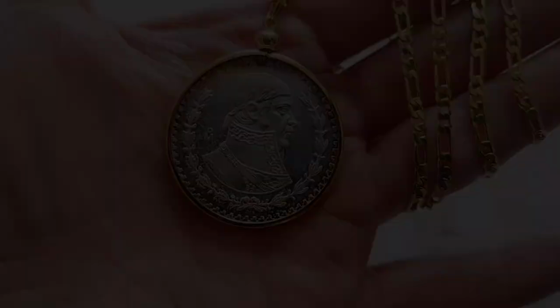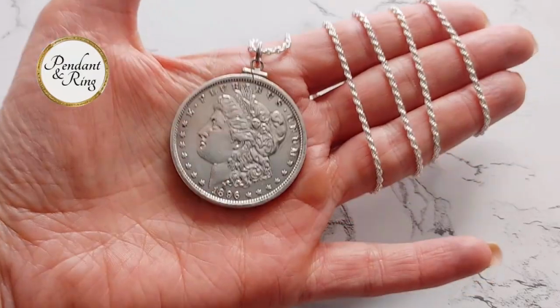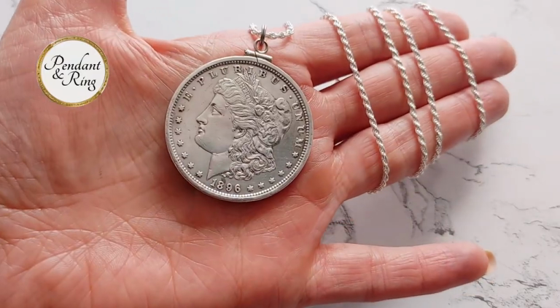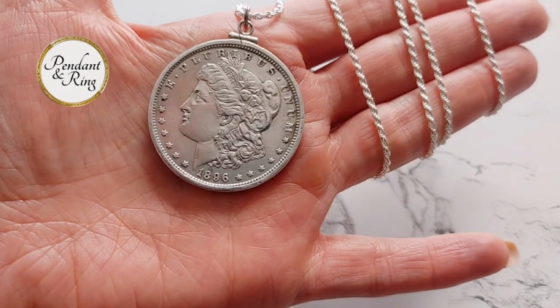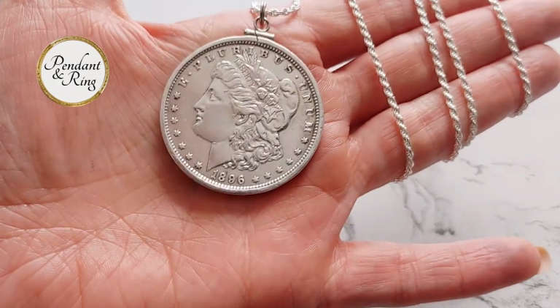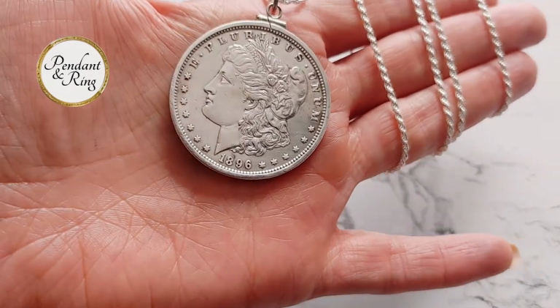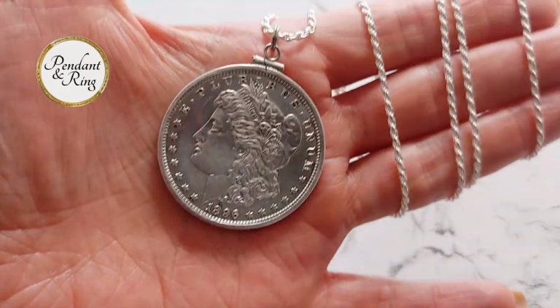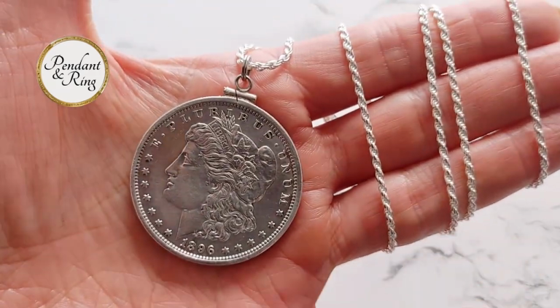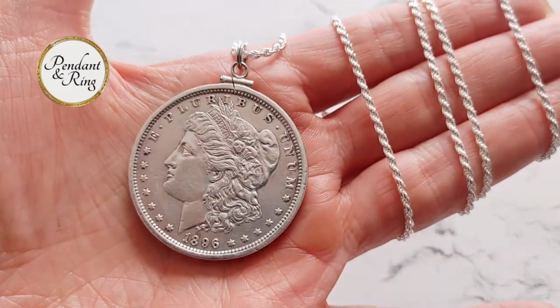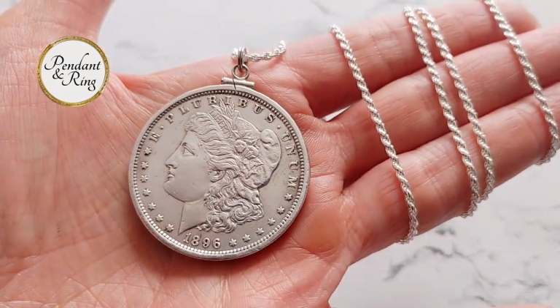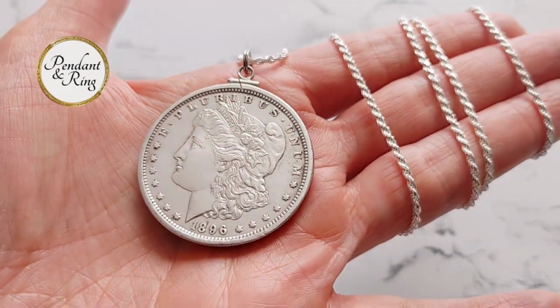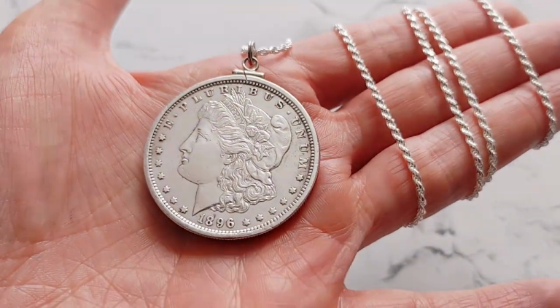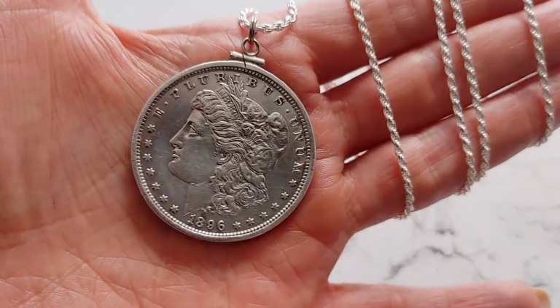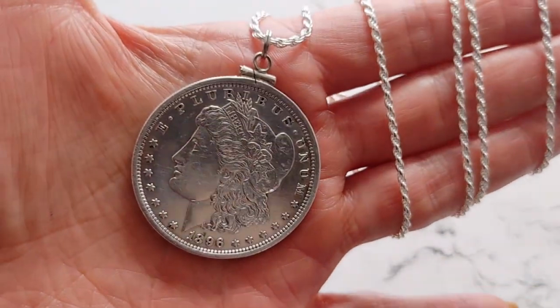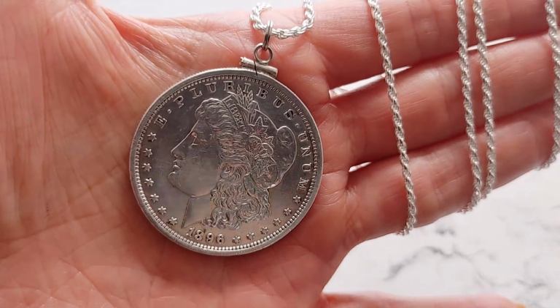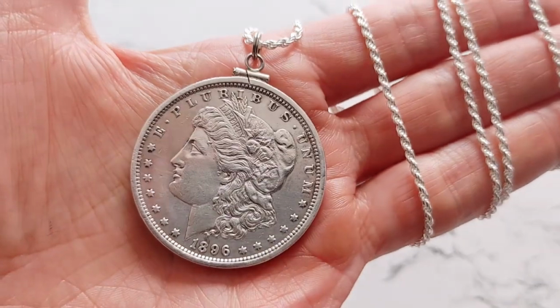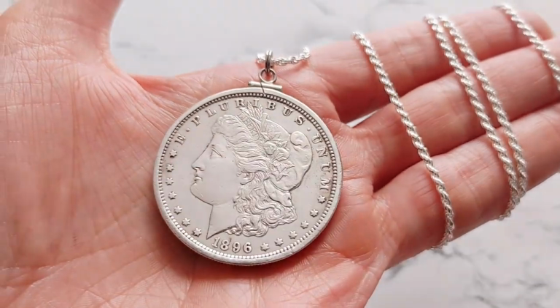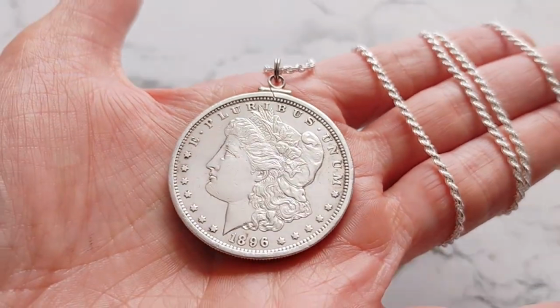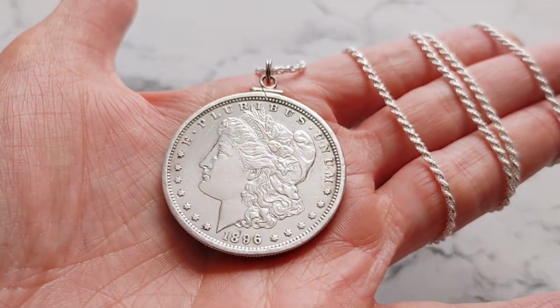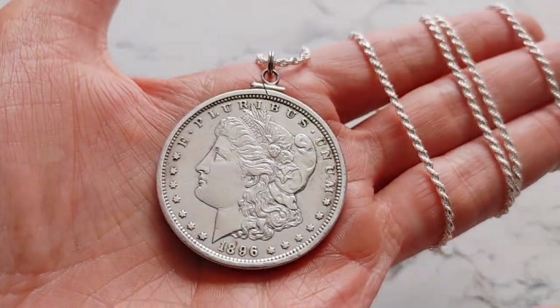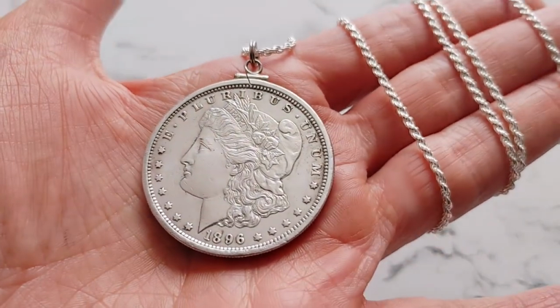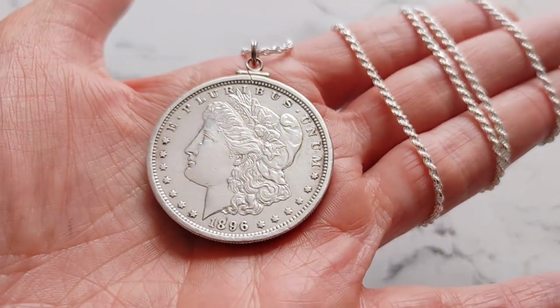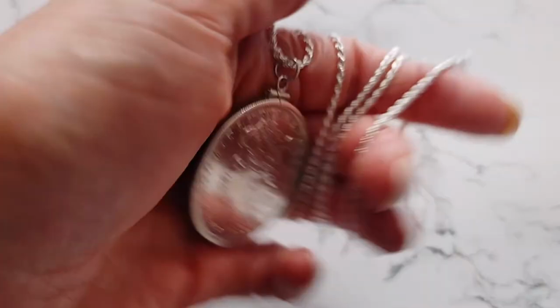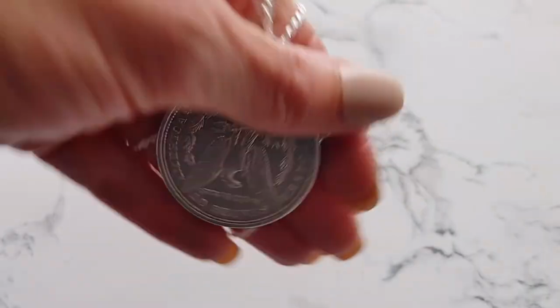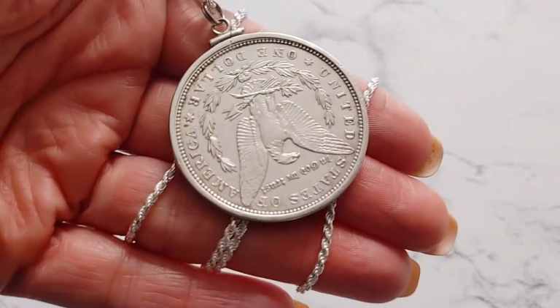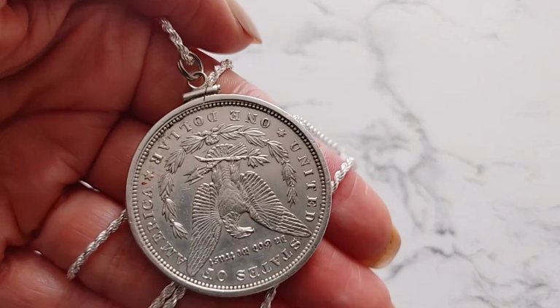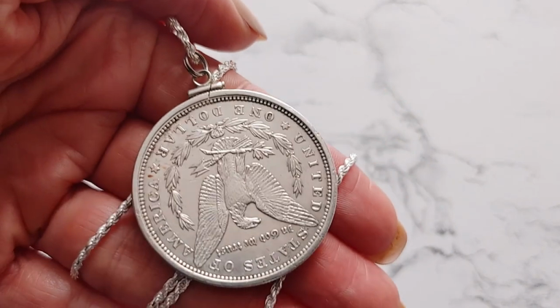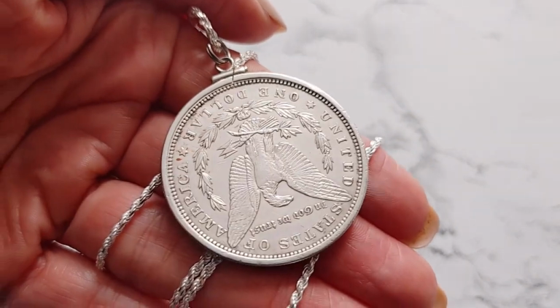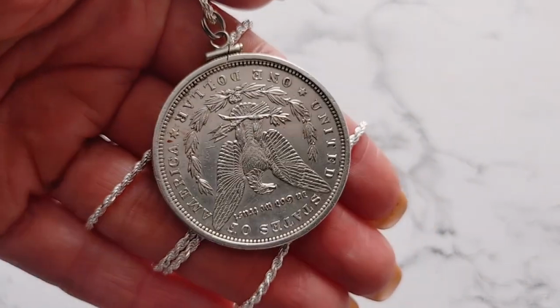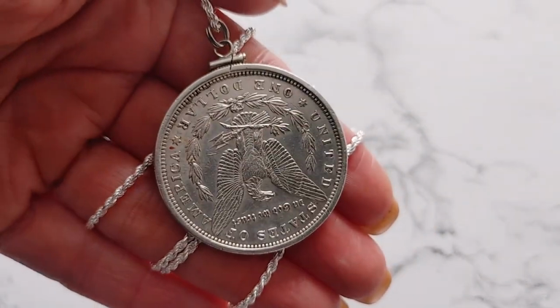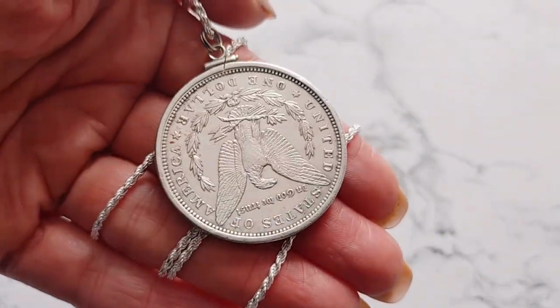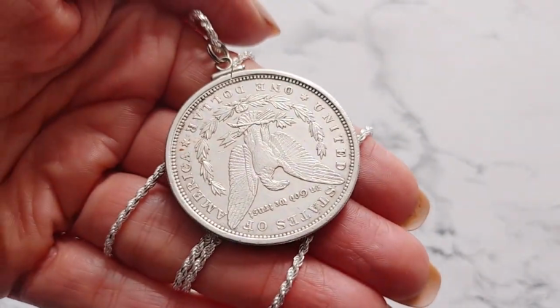This coin pendant necklace is an authentic U.S. 1896 Morgan silver dollar in about uncirculated condition. The 39 mm diameter coin pendant rests on an Italian sterling silver rope chain. Your purchase includes a certificate of authenticity and a velvet gift box.